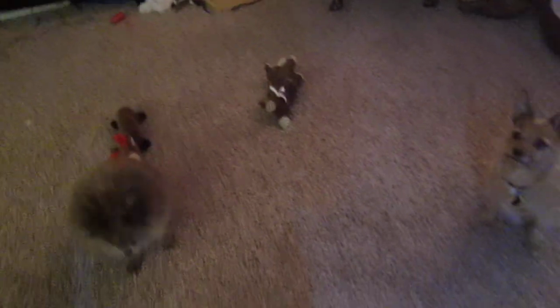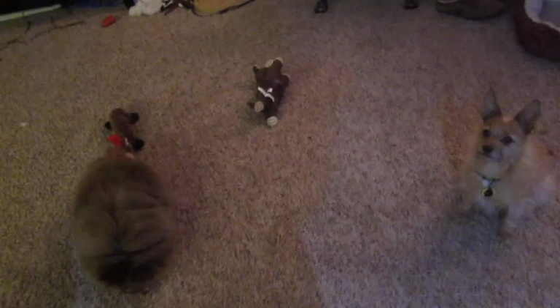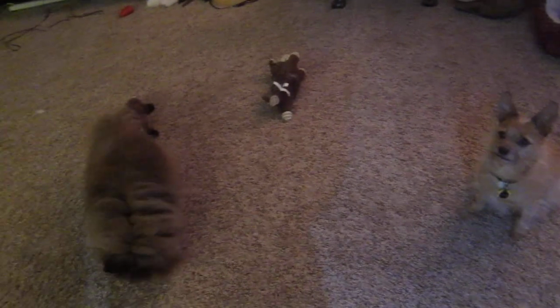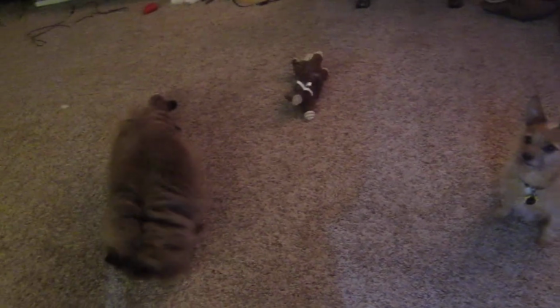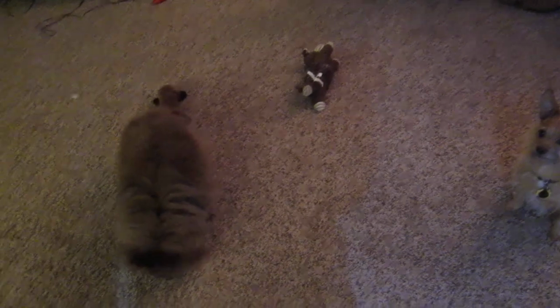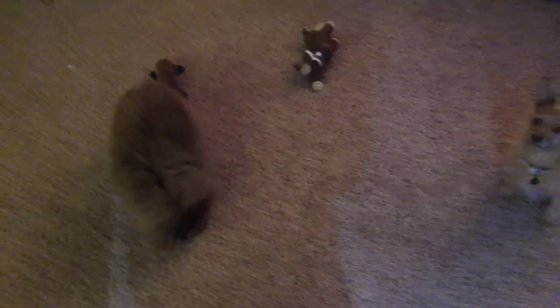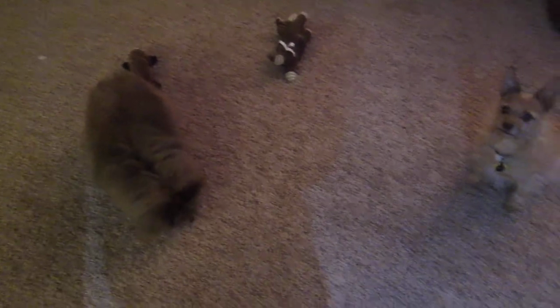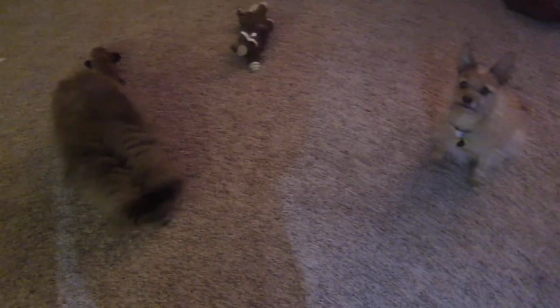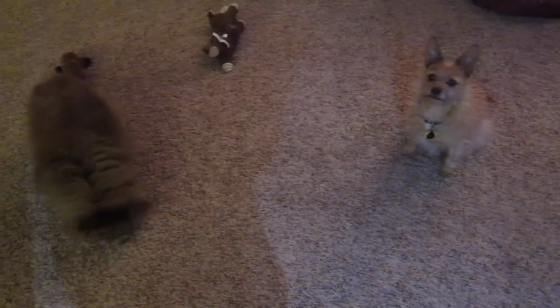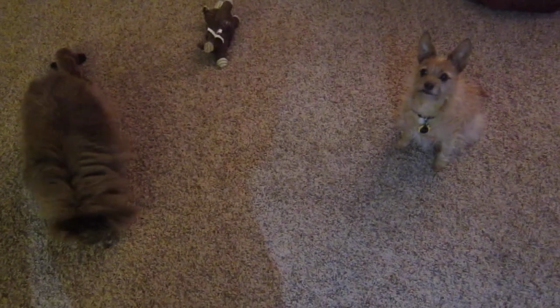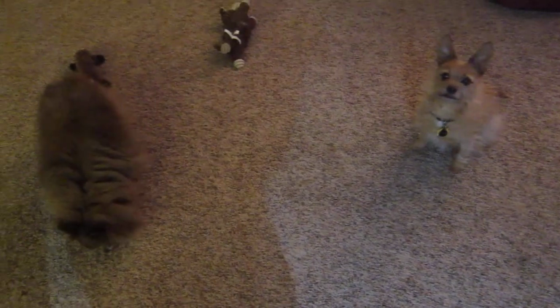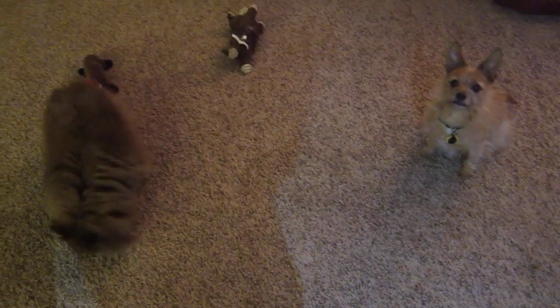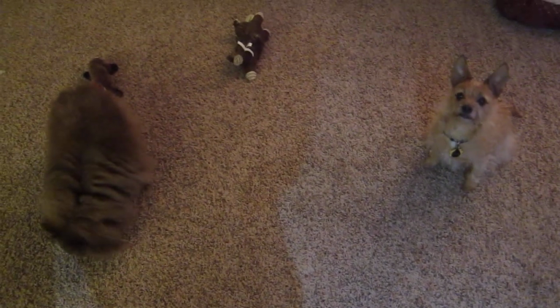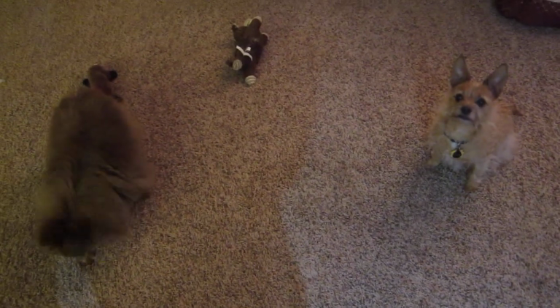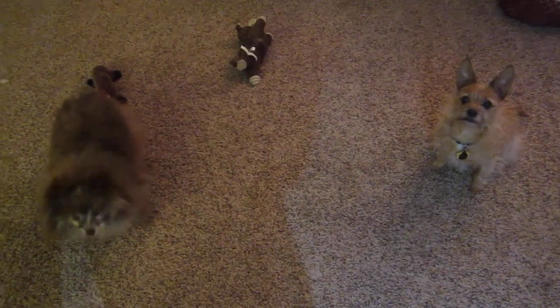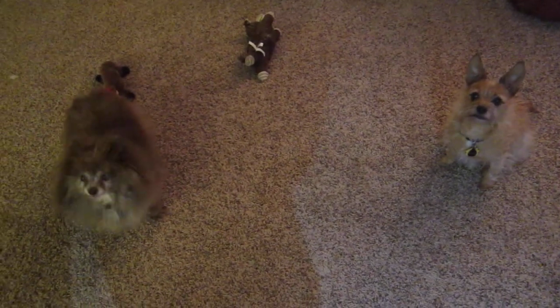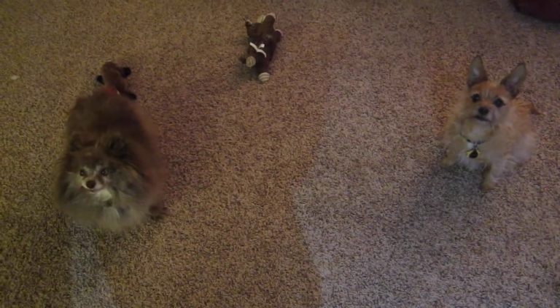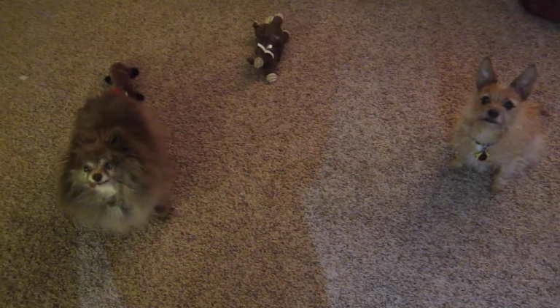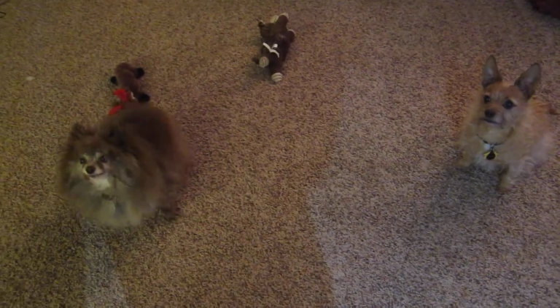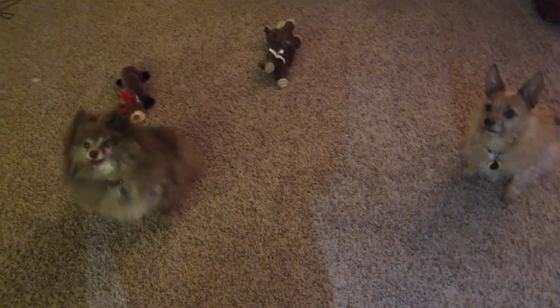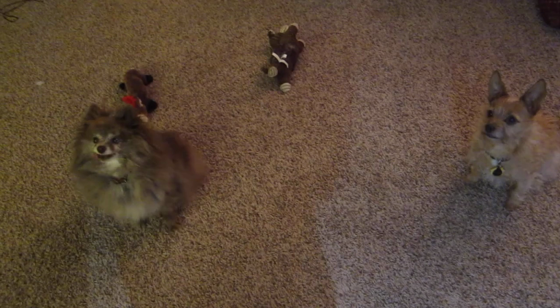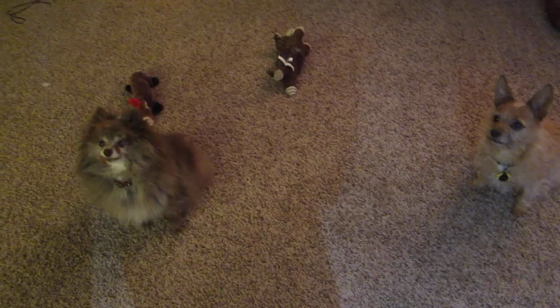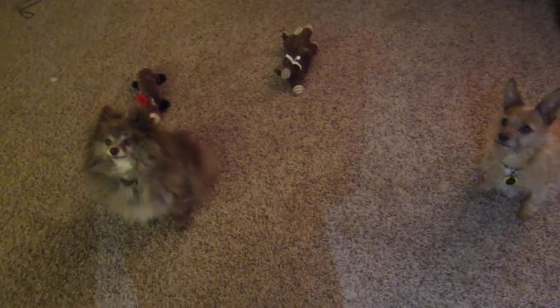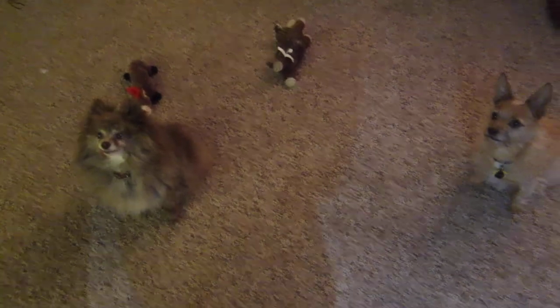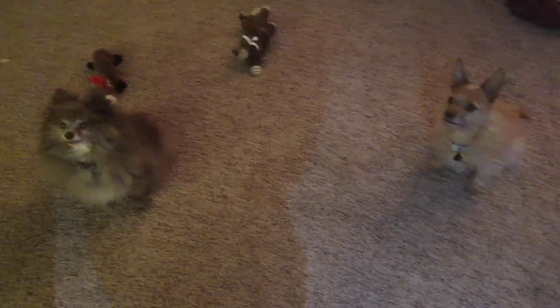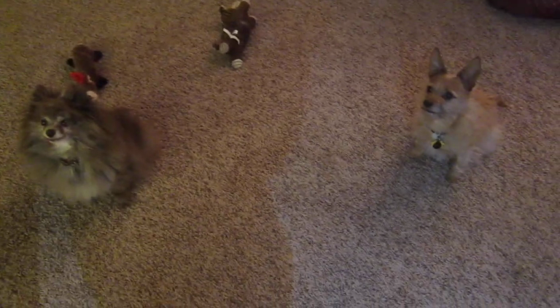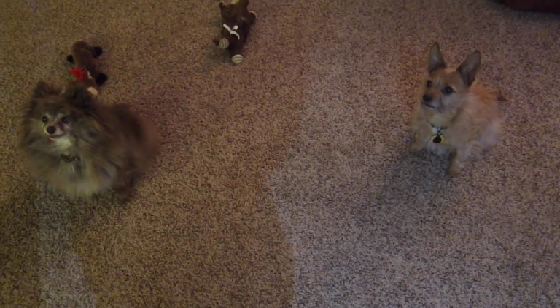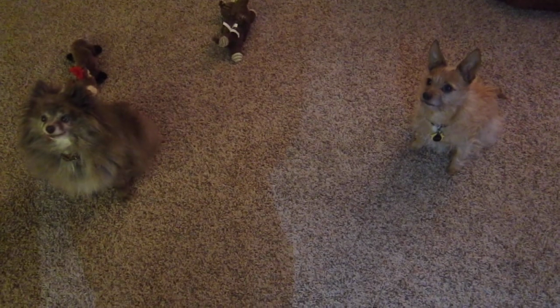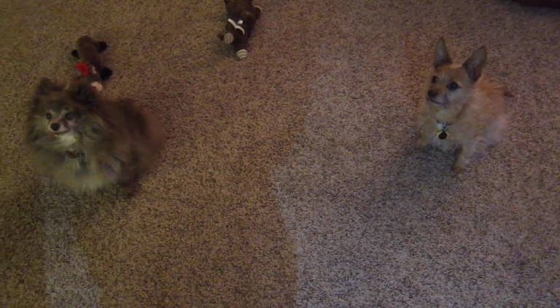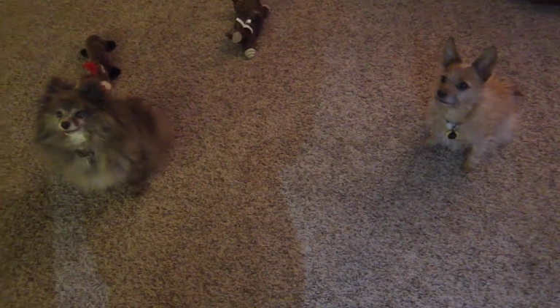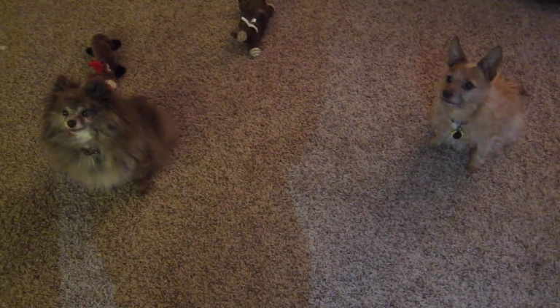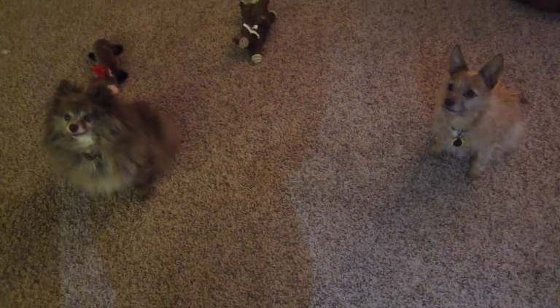So, when I first tell people I have a dog without teeth, one of the first things they say is, "Well, how does she eat? How do you feed her? How does that work?" So I'm going to show you.